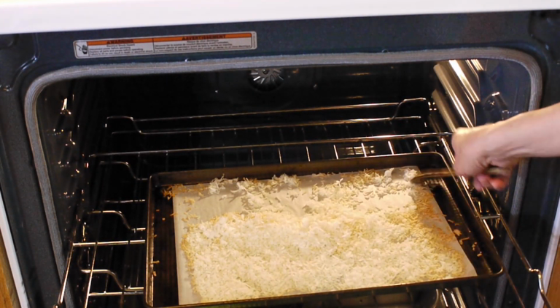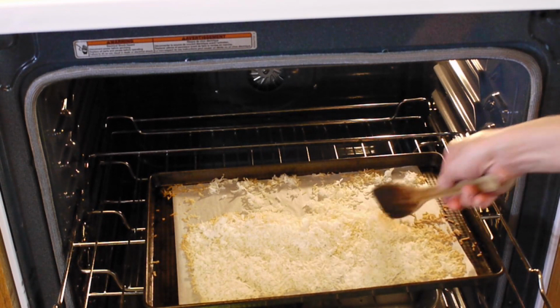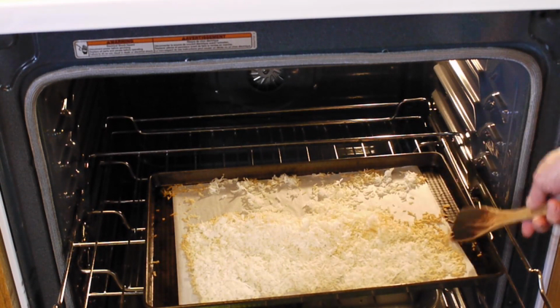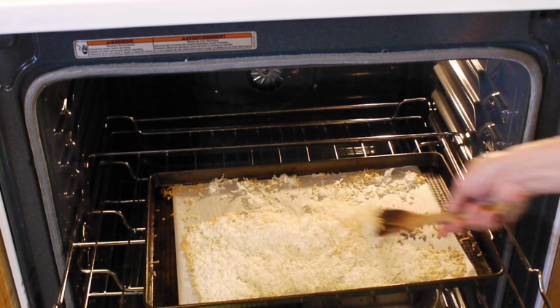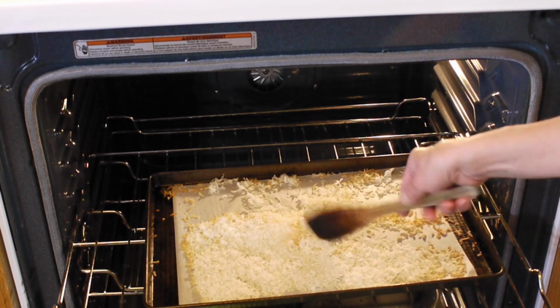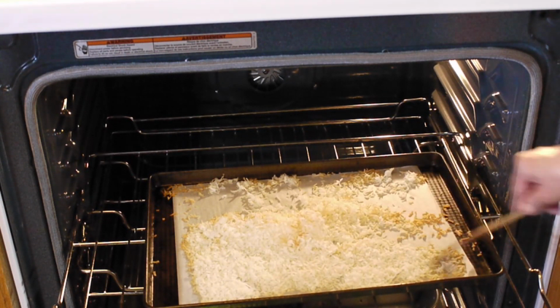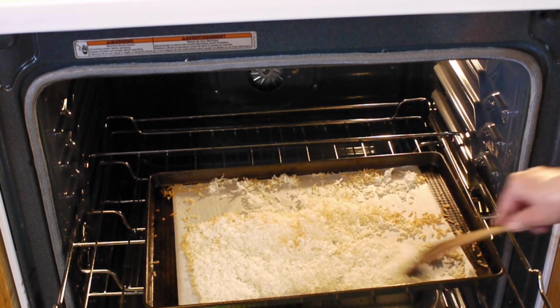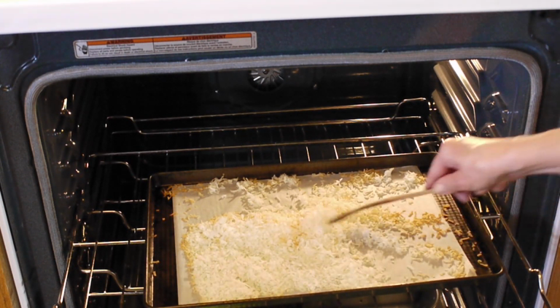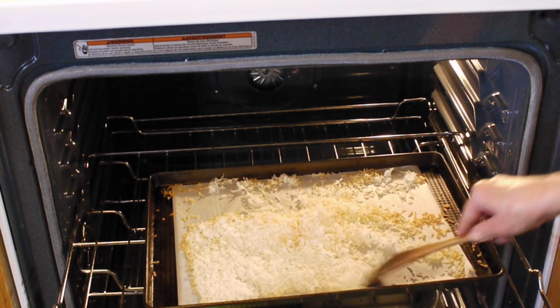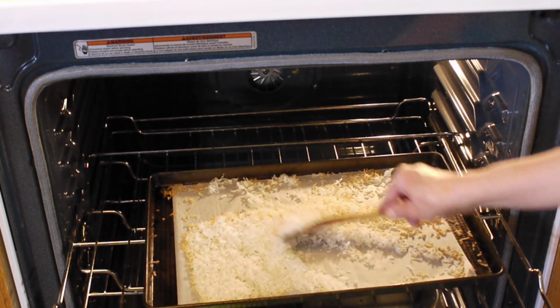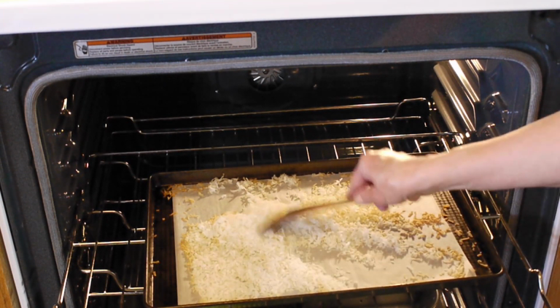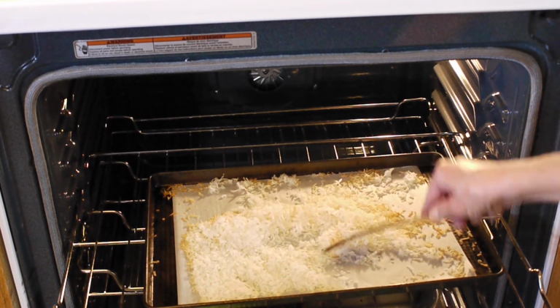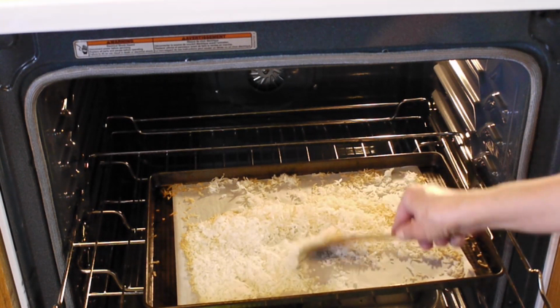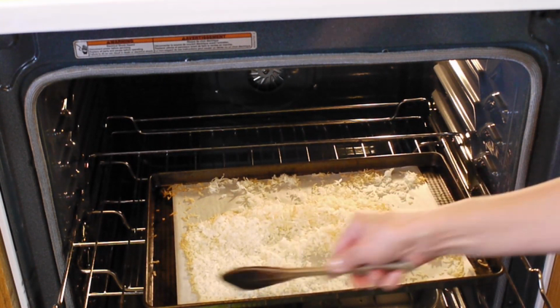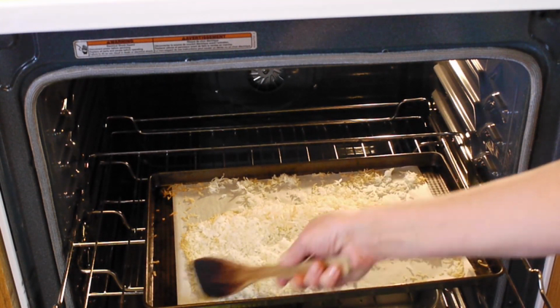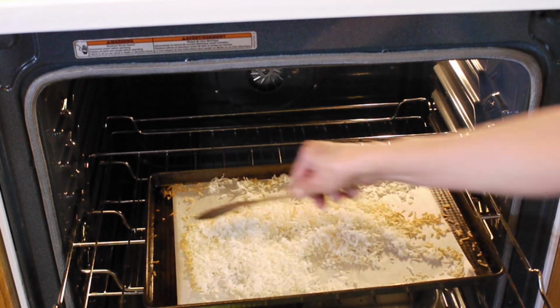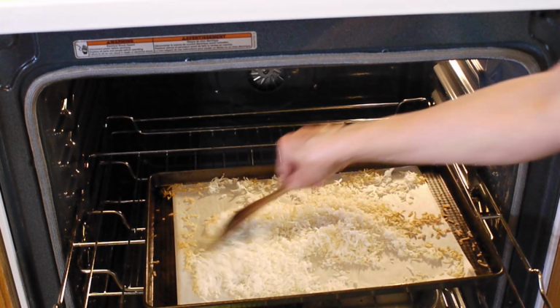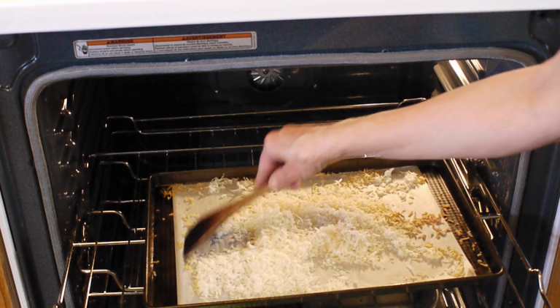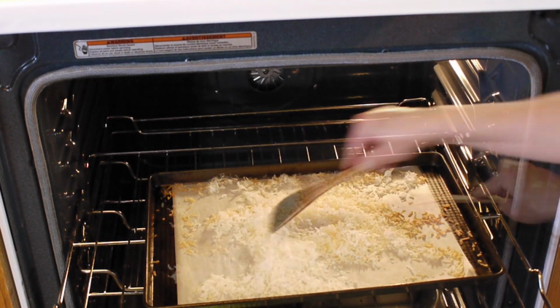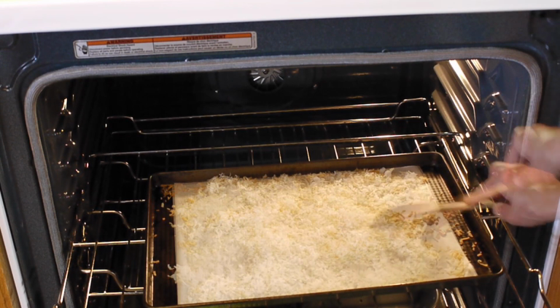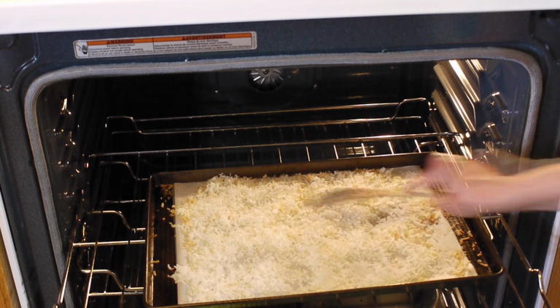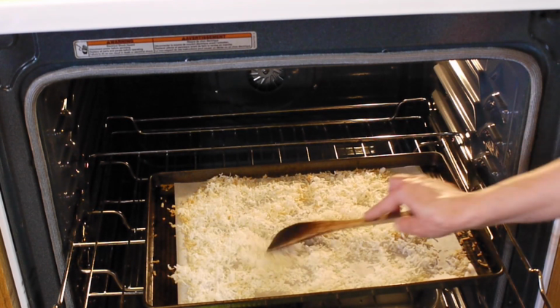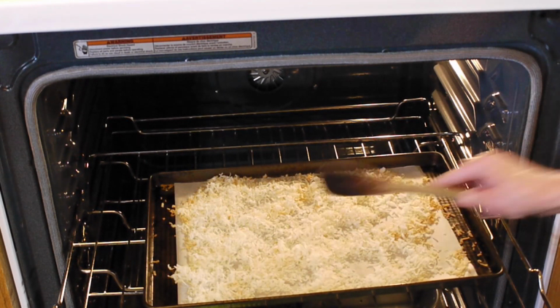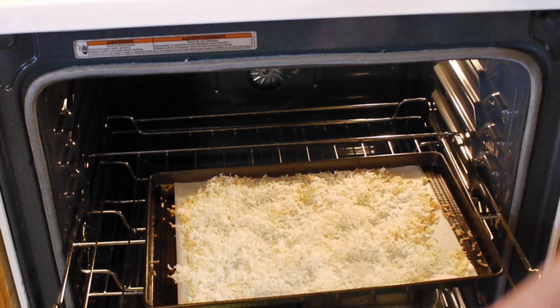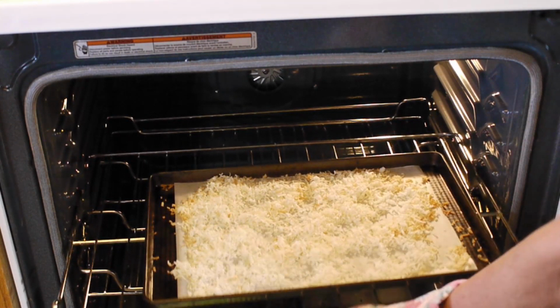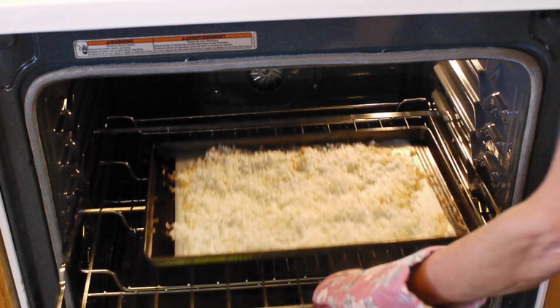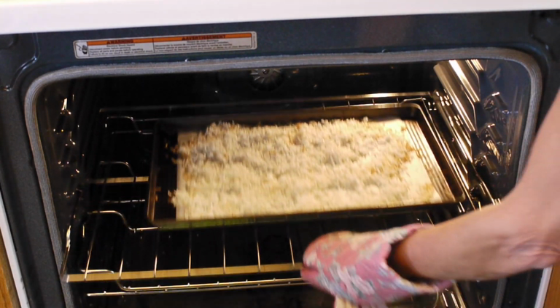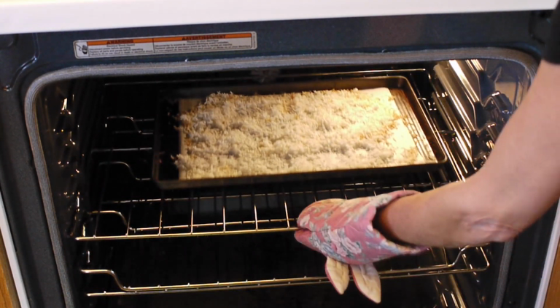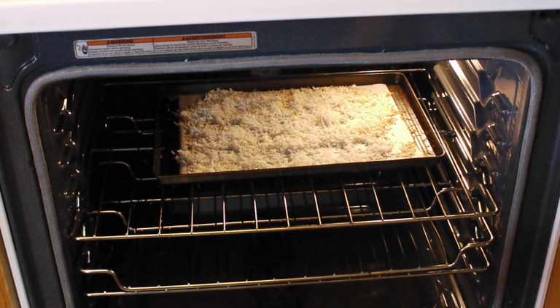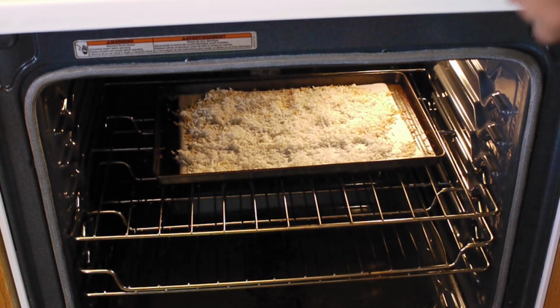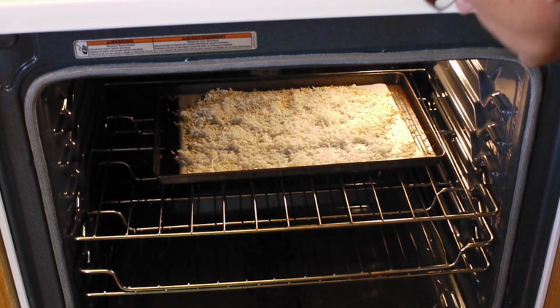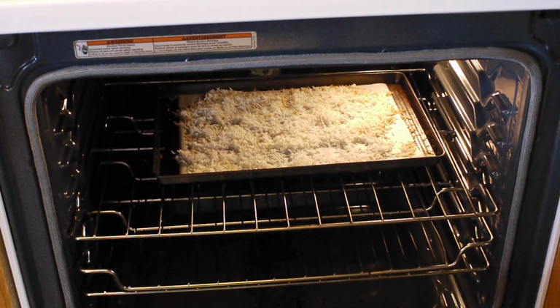You can see some parts are toasted and browning and some parts are not yet. Put them back into the oven and keep an eye on the coconut so you don't burn it.